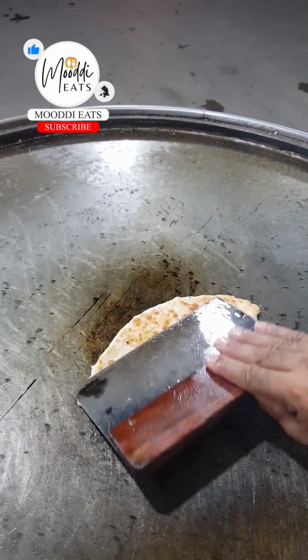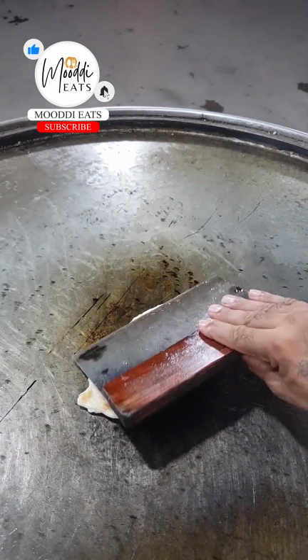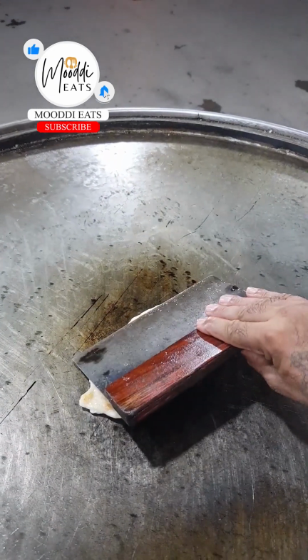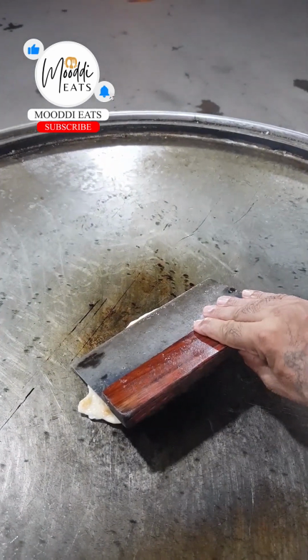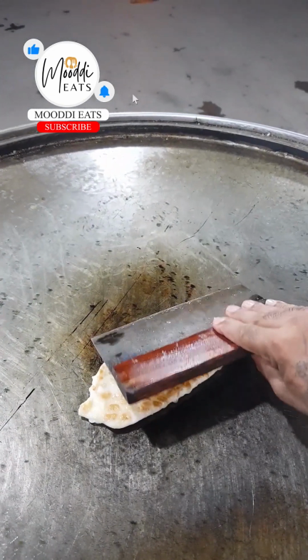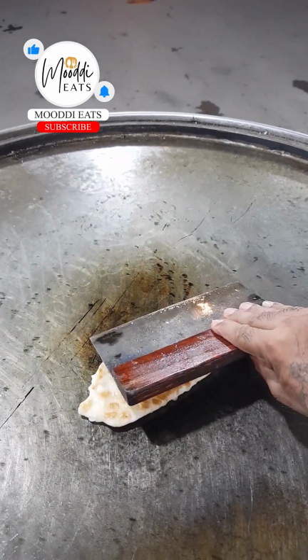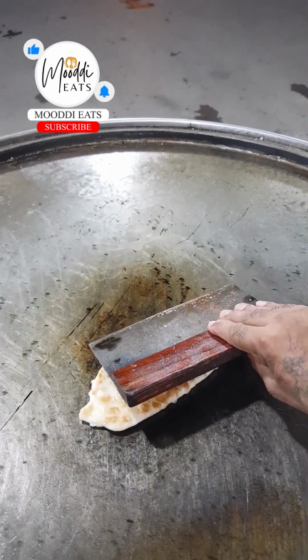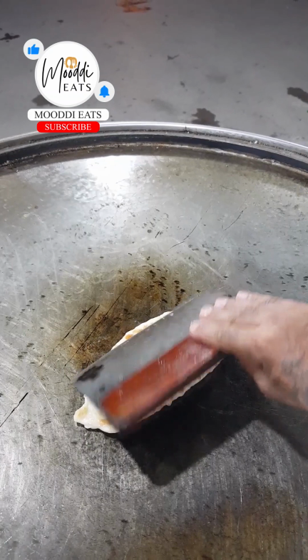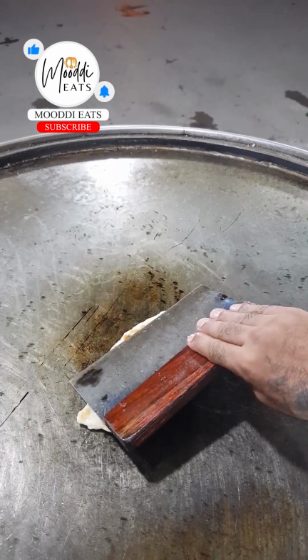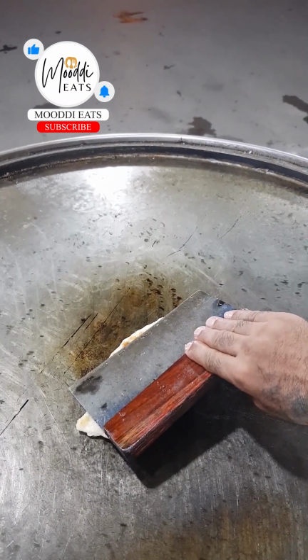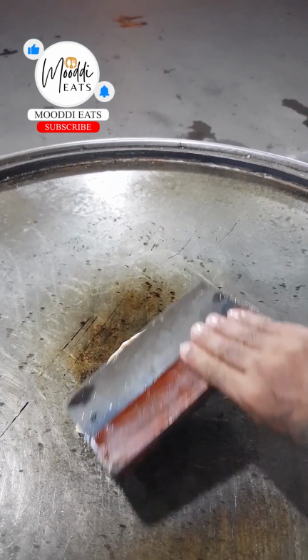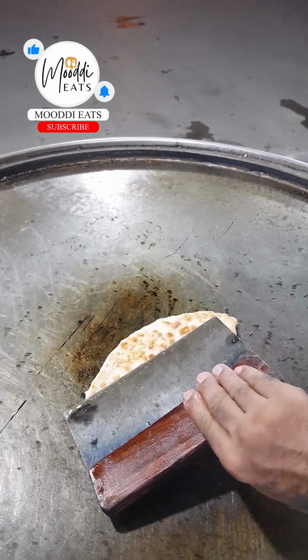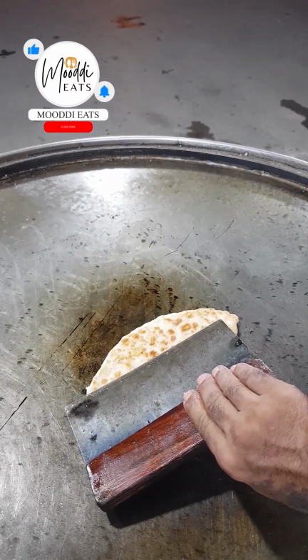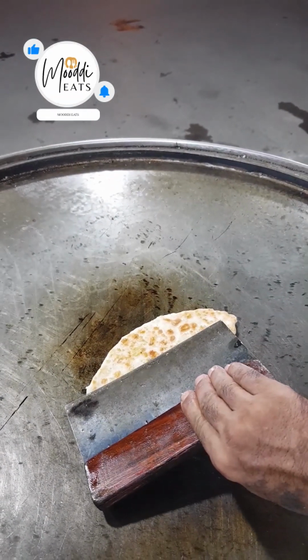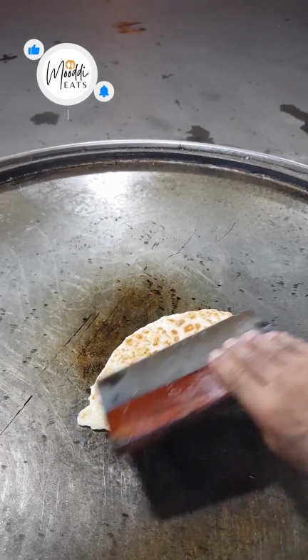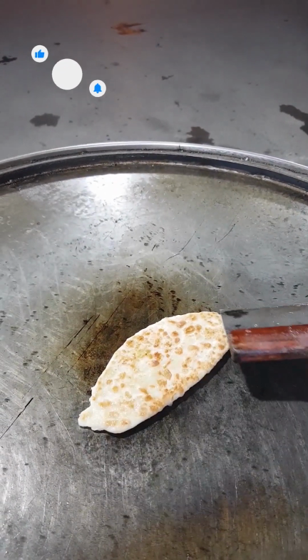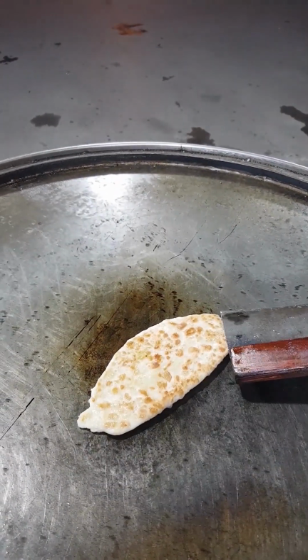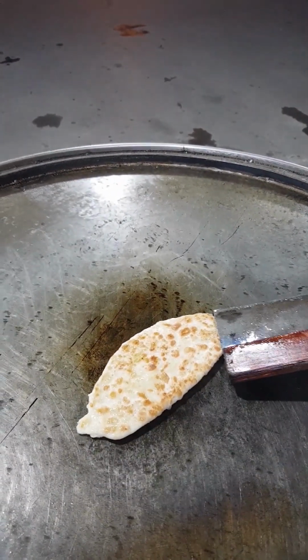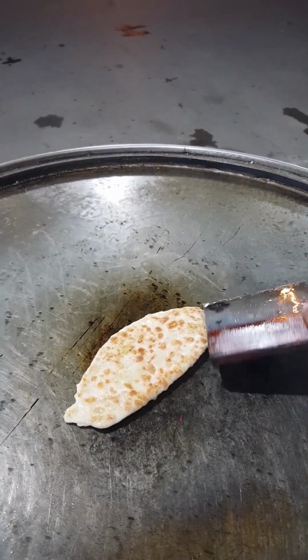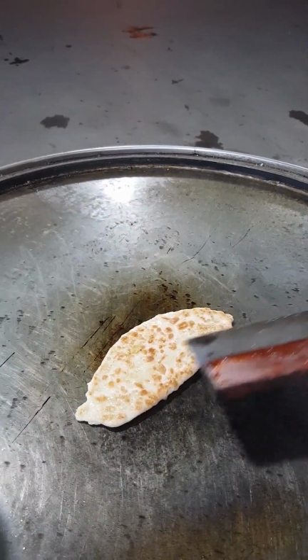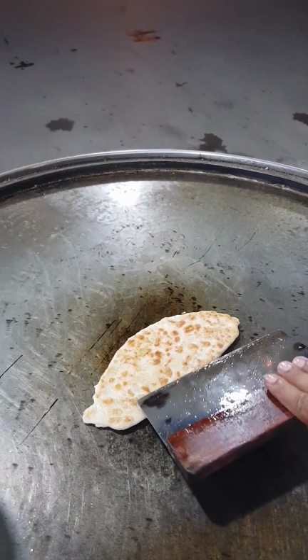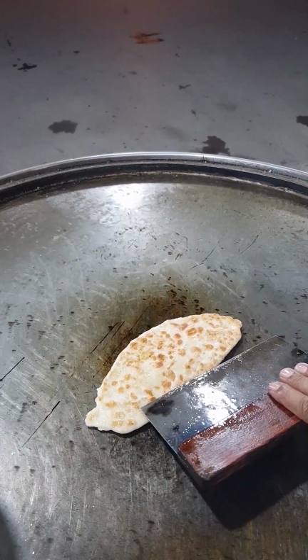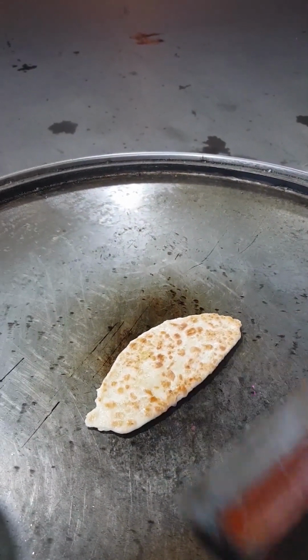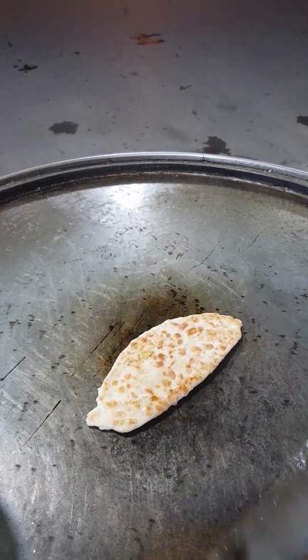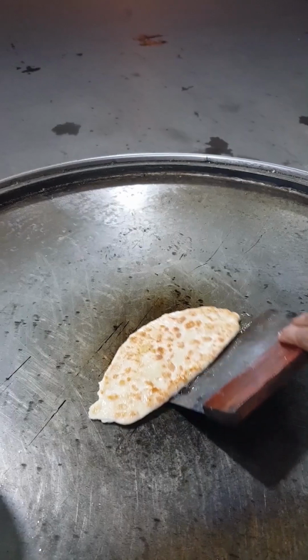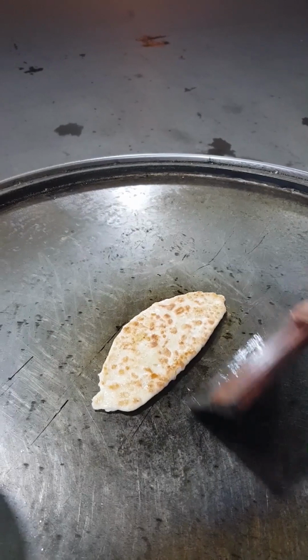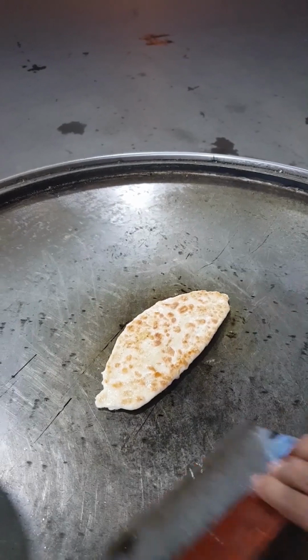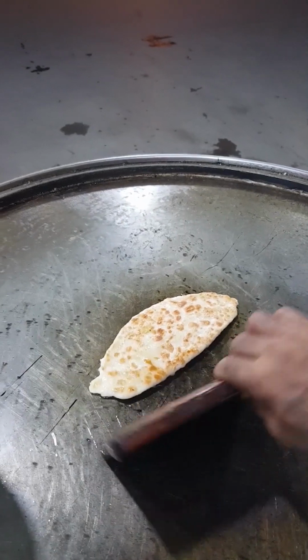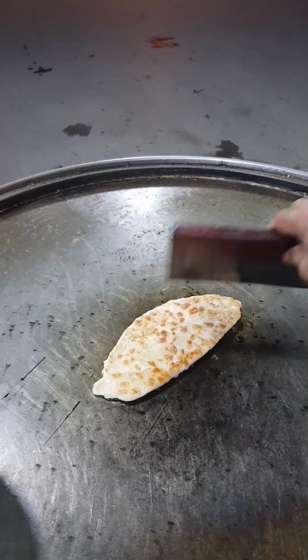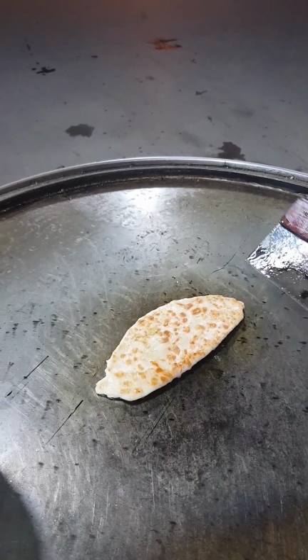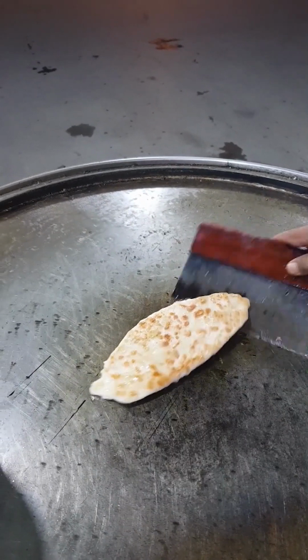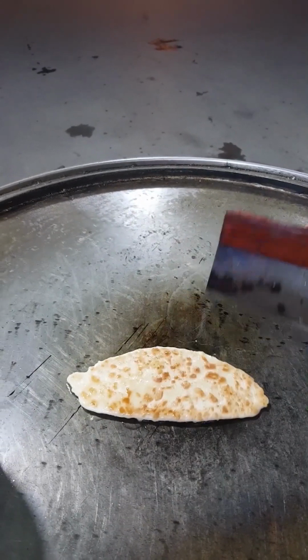This is a special recipe for the cheese paratha for all of you. This is a very important thing for frying.